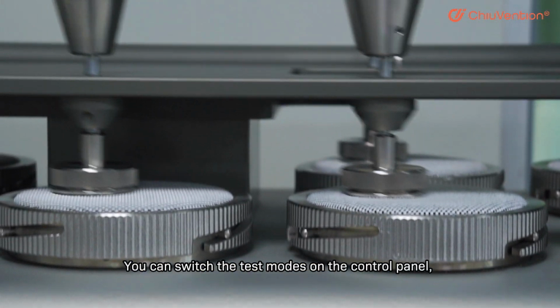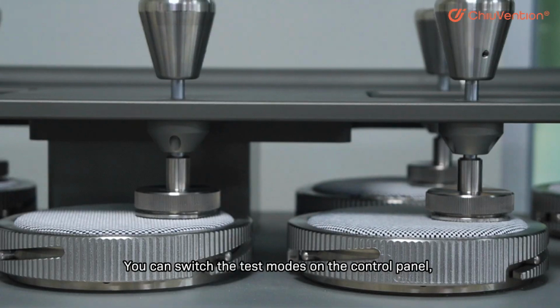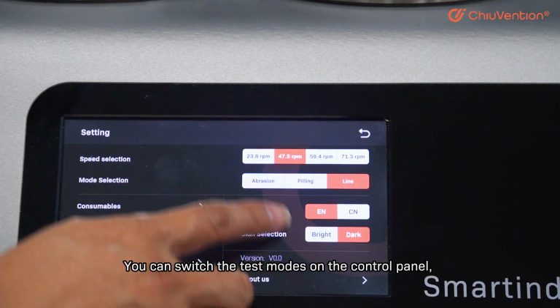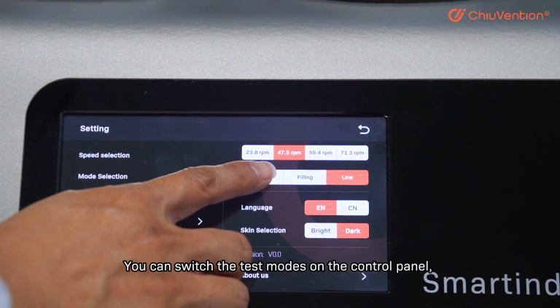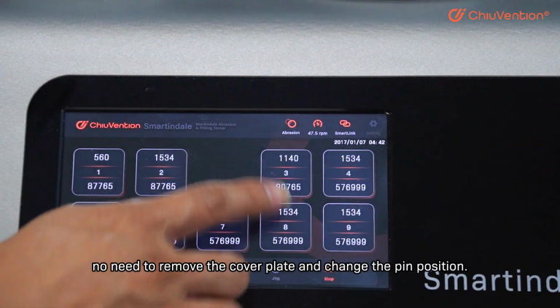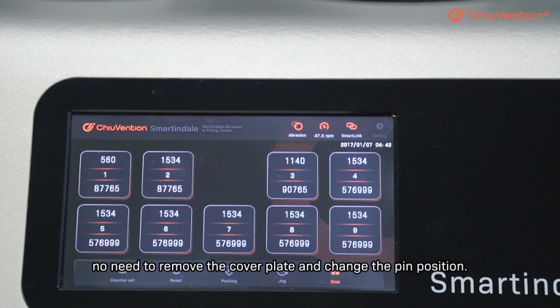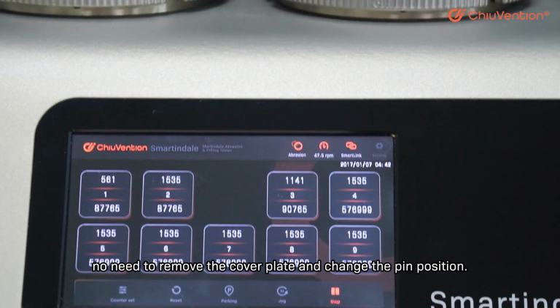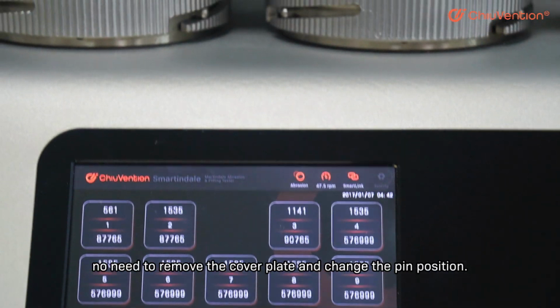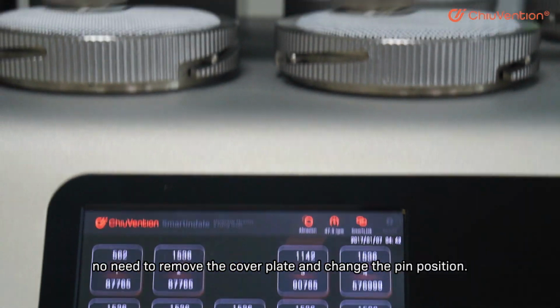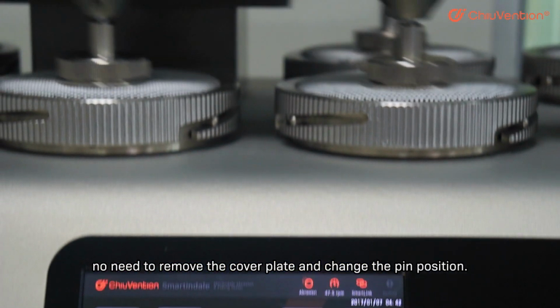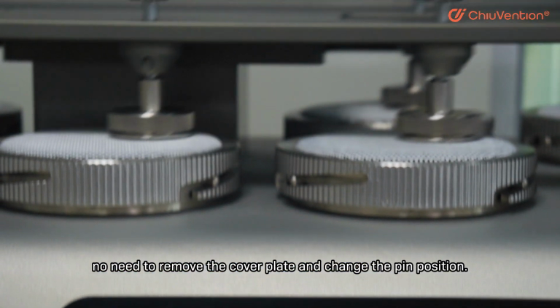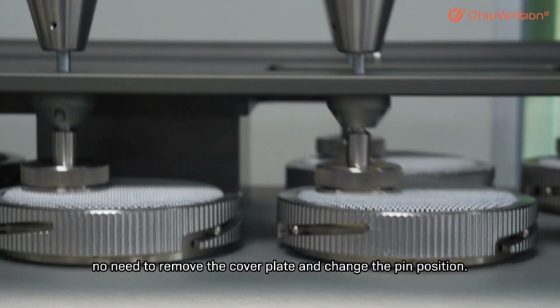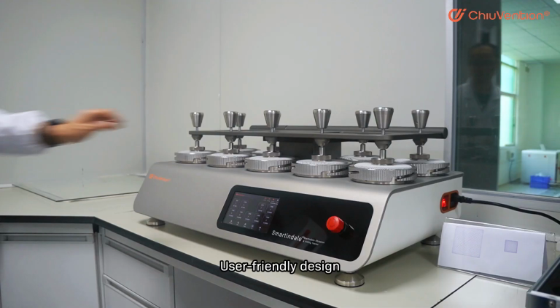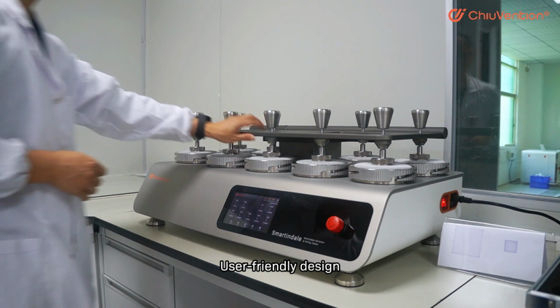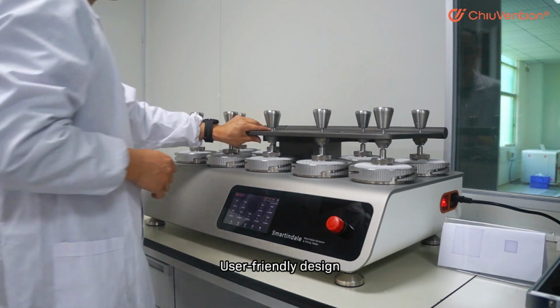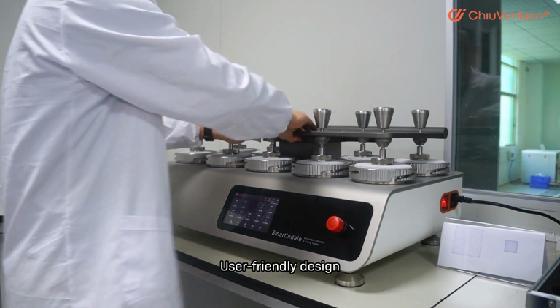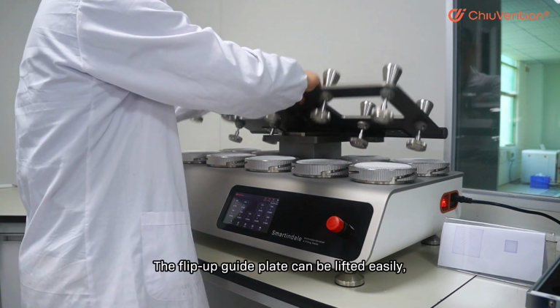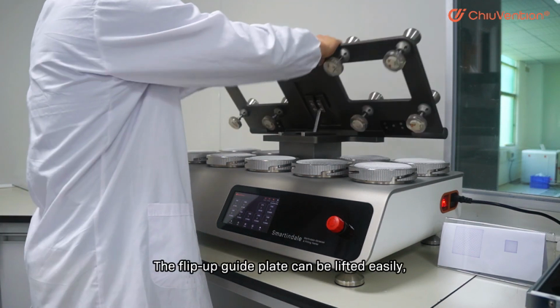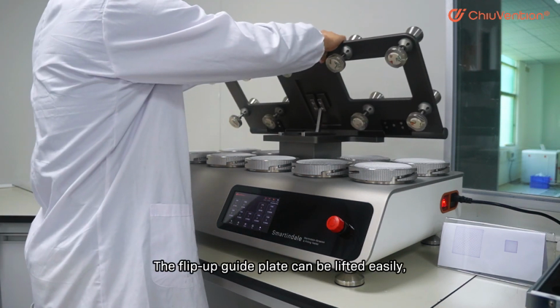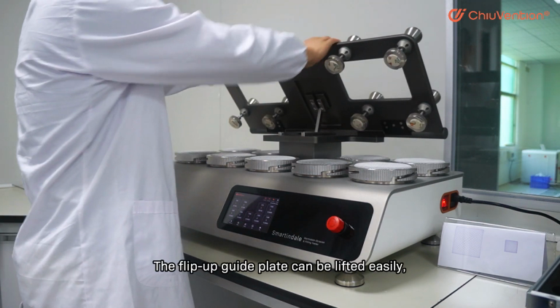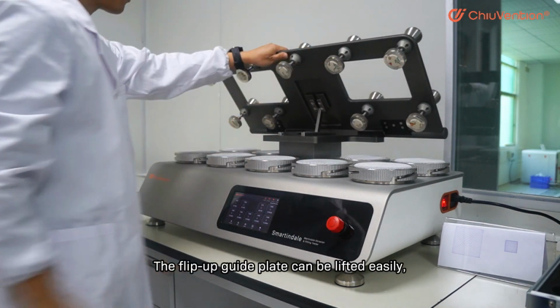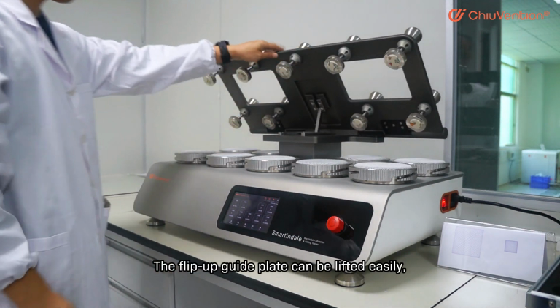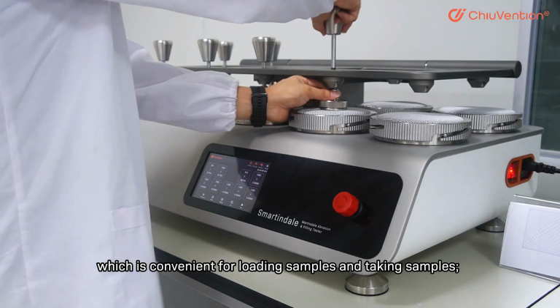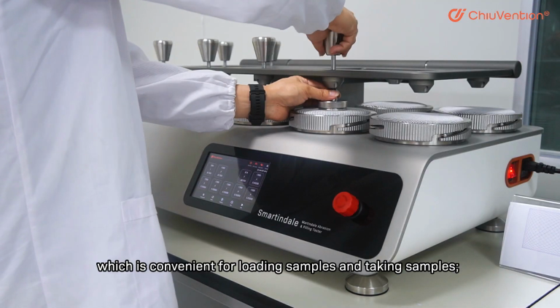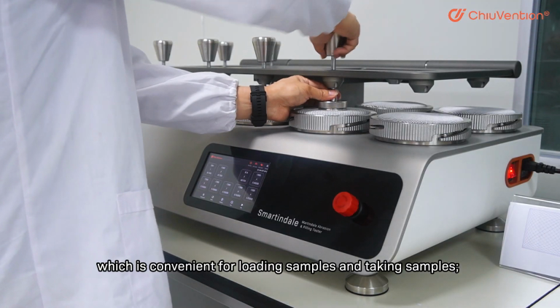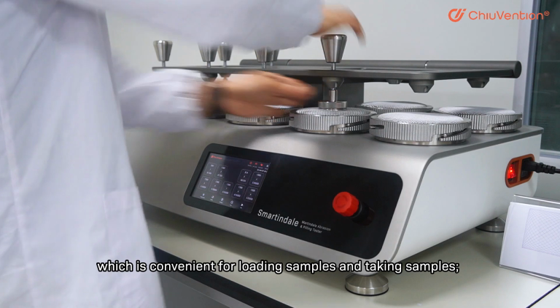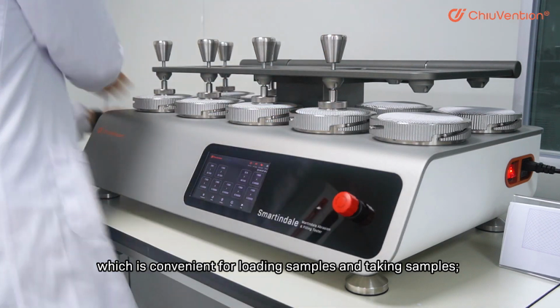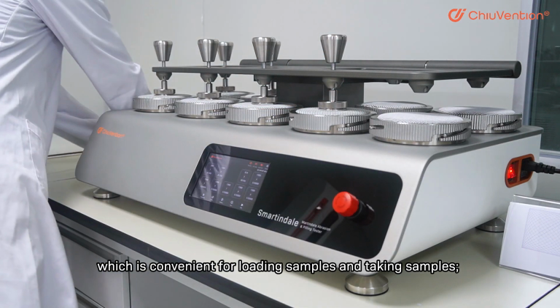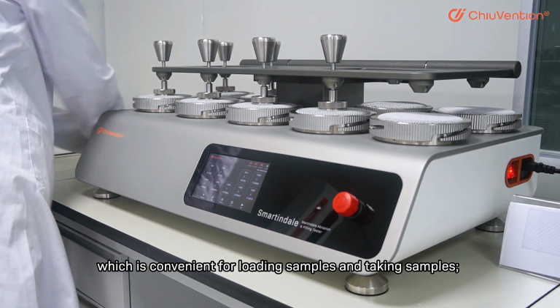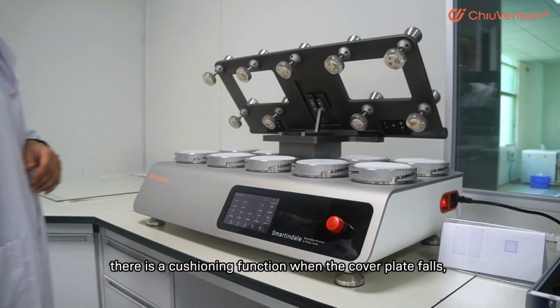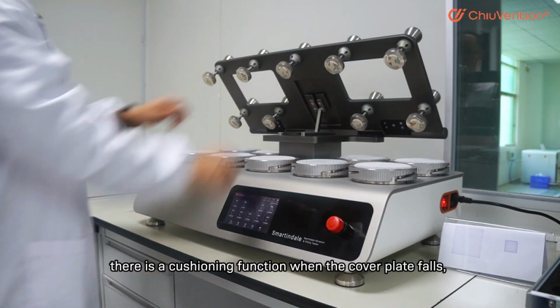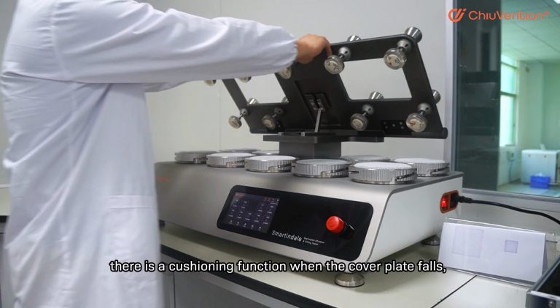You can switch the test mode on the control panel with no need to remove the cover plate or change the pin position. The user-friendly flip-up guide plate can be lifted easily, which is convenient for loading and taking samples.